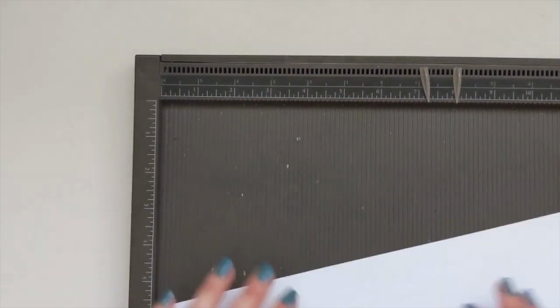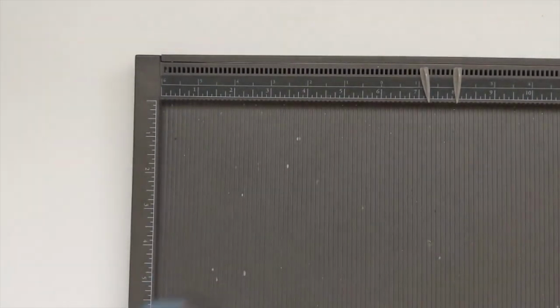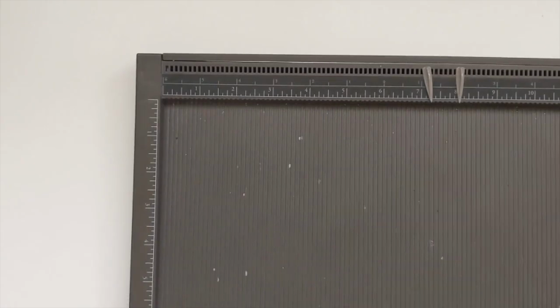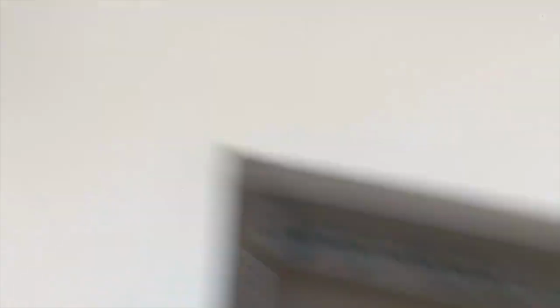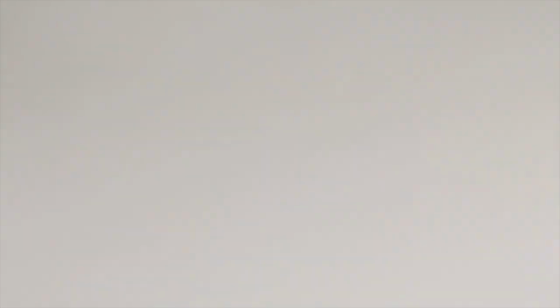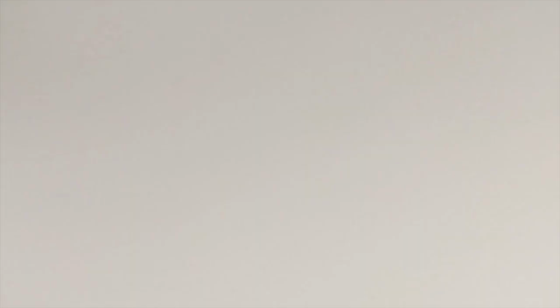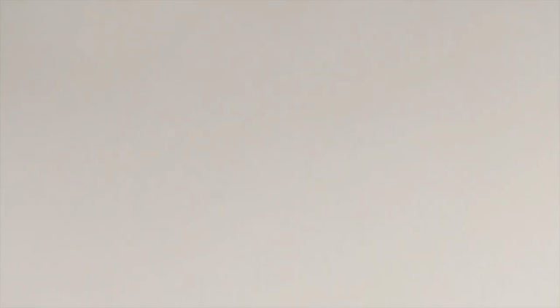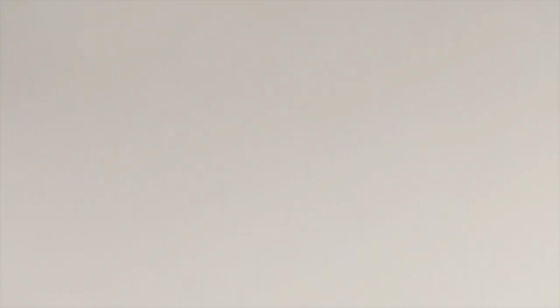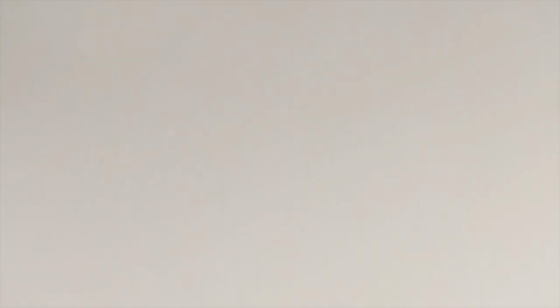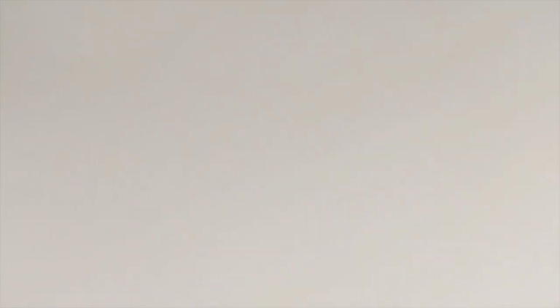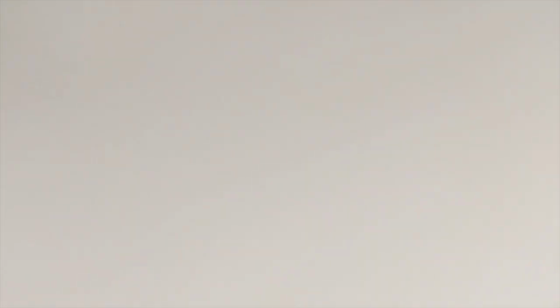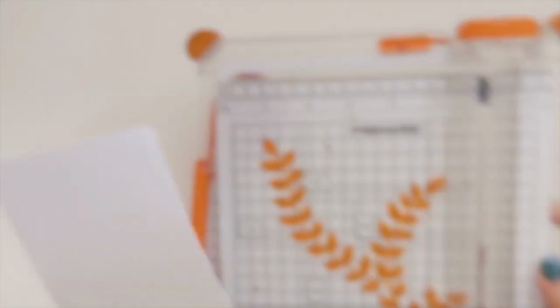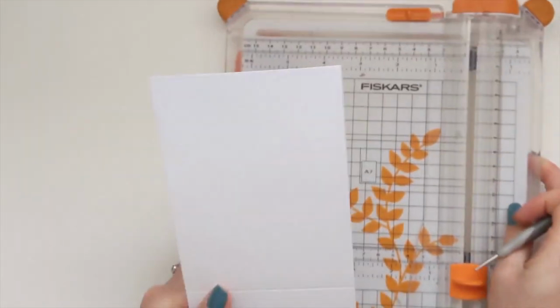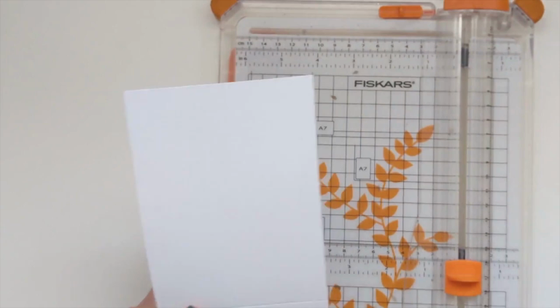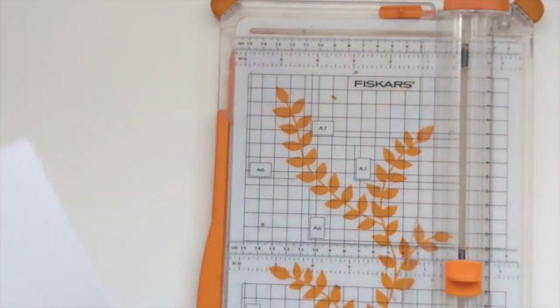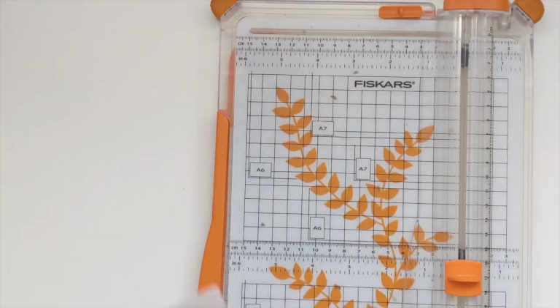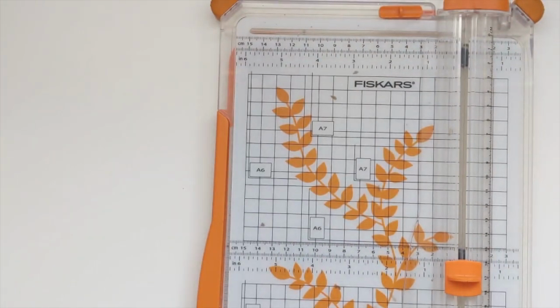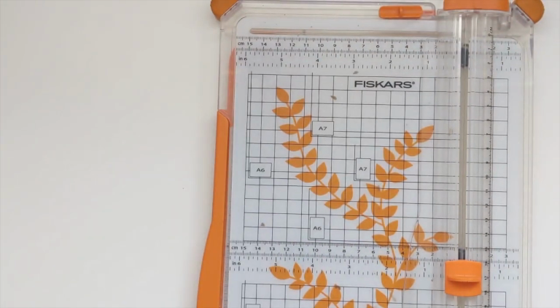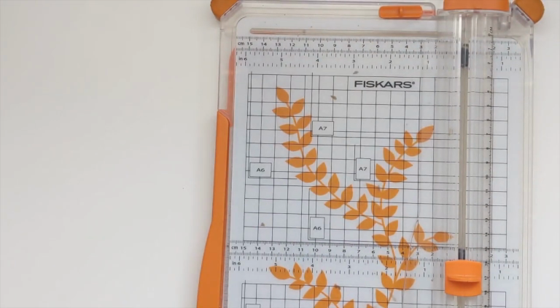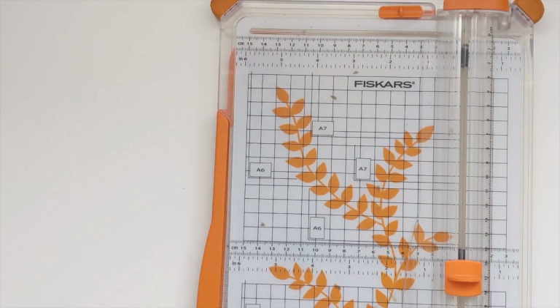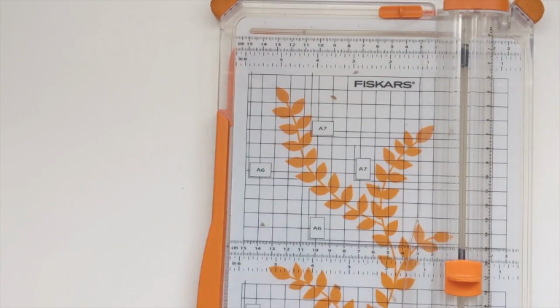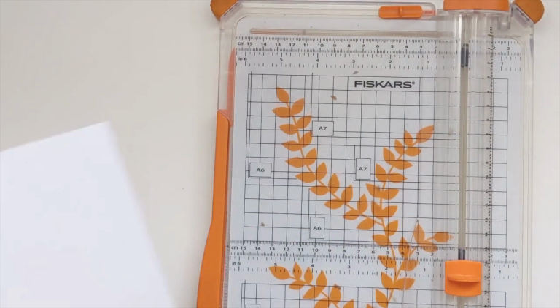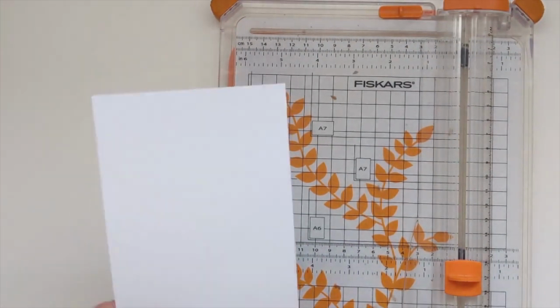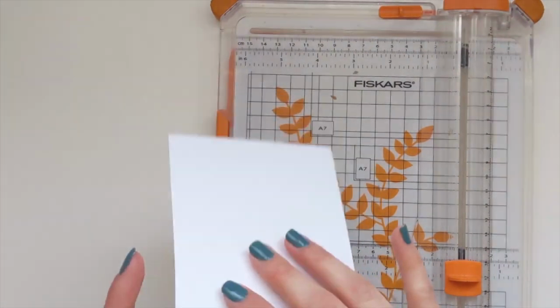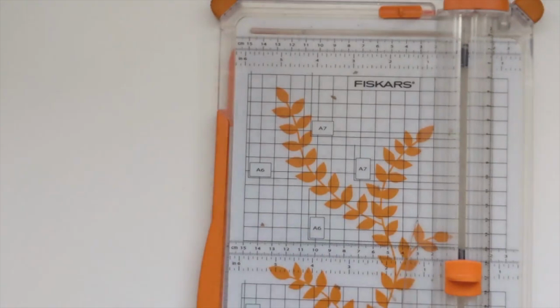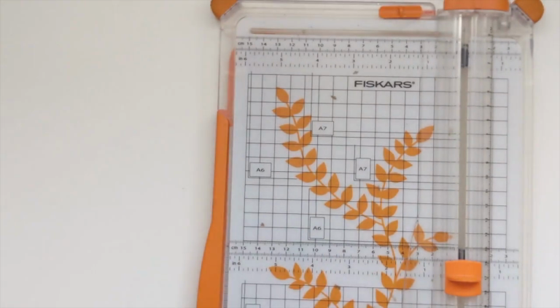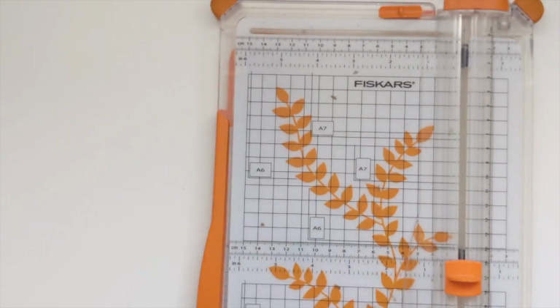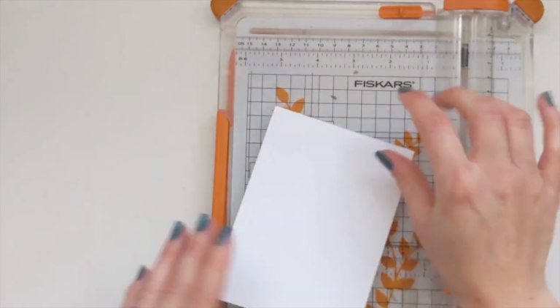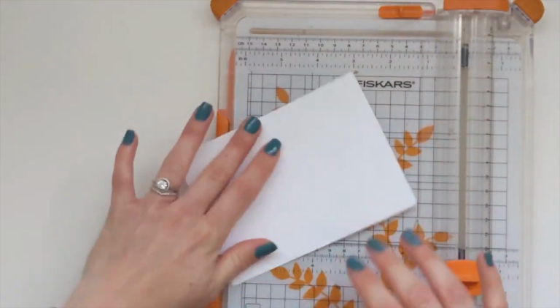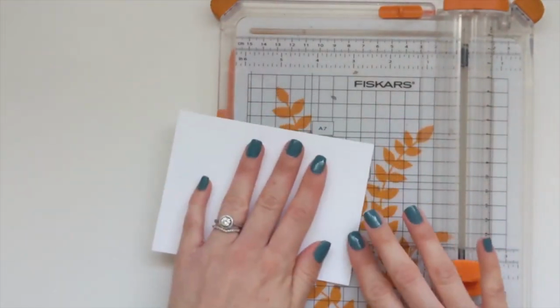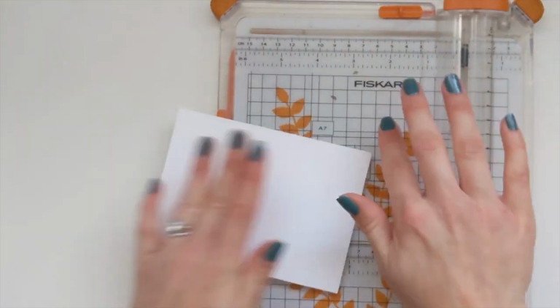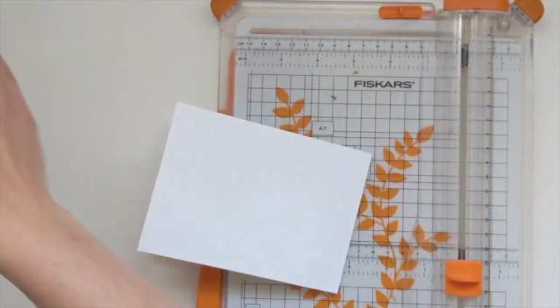I'm going to bring my trimmer back in because whilst we're trimming bits off, we also need some DSP and some extra card stock. Fold your card base in half.